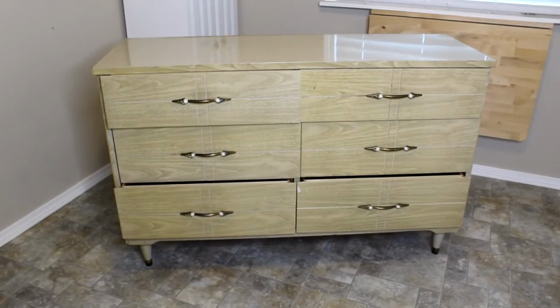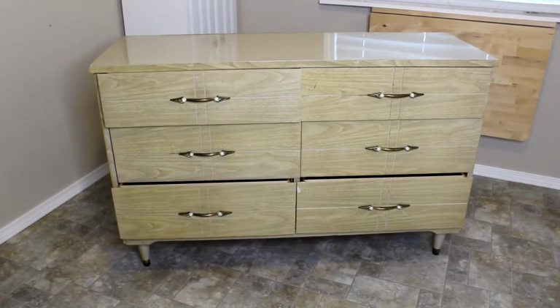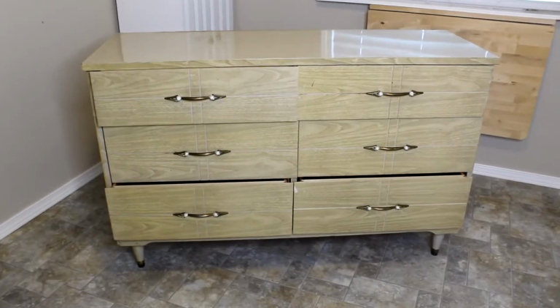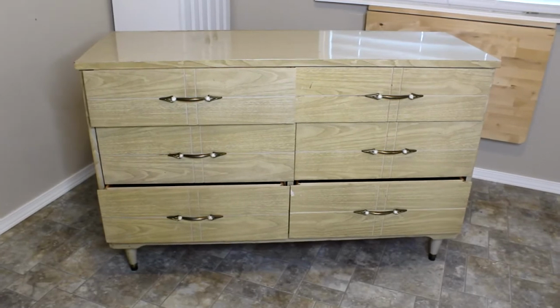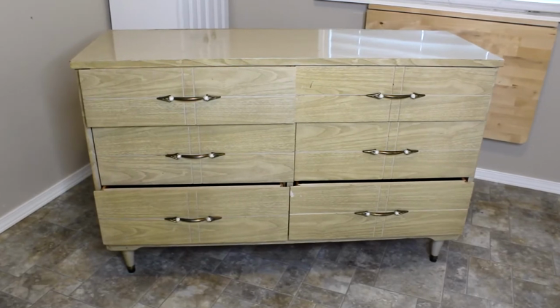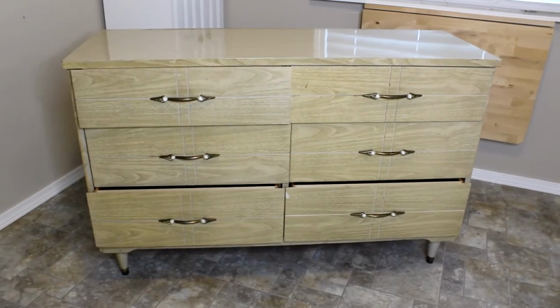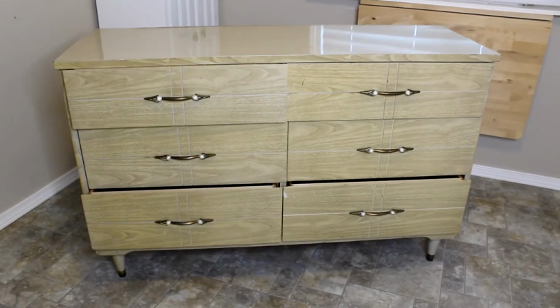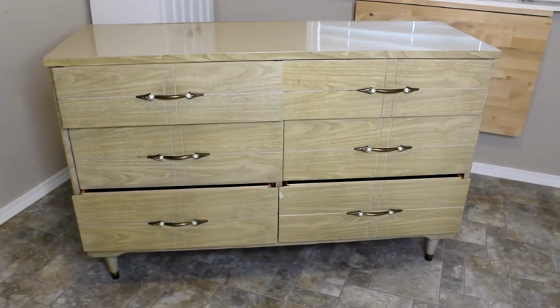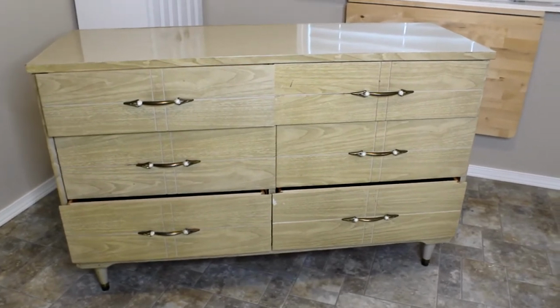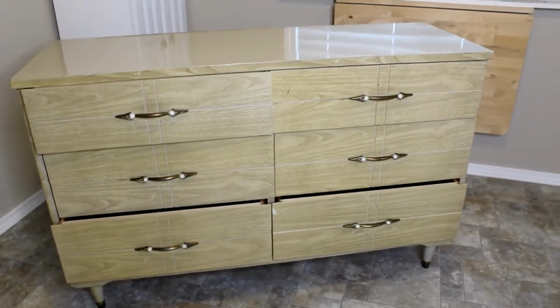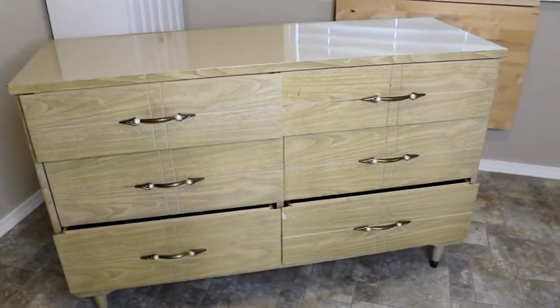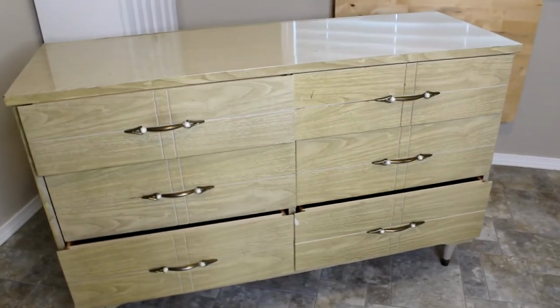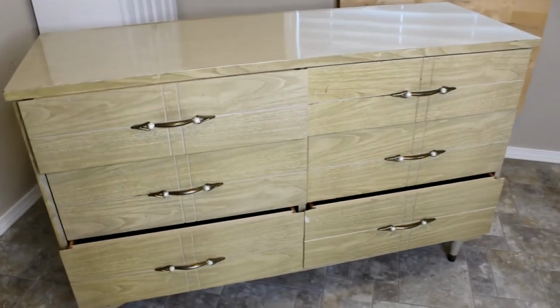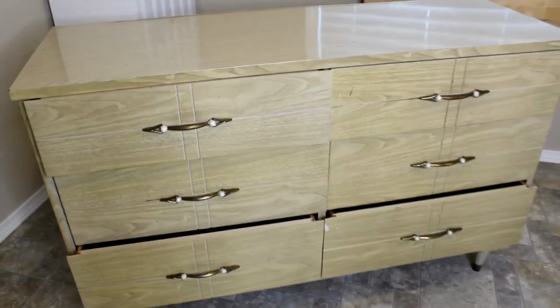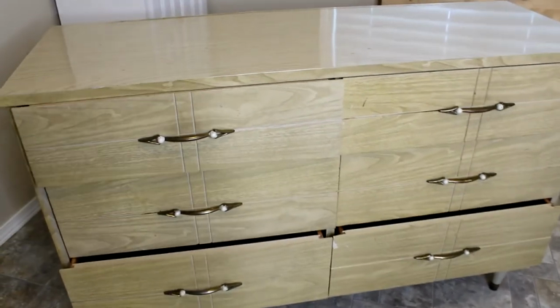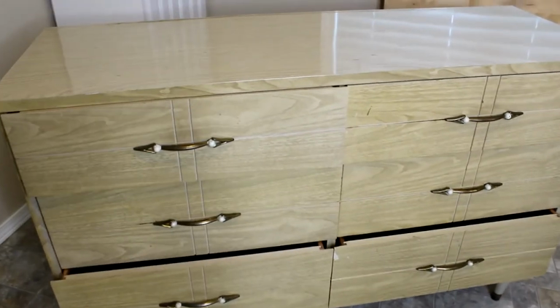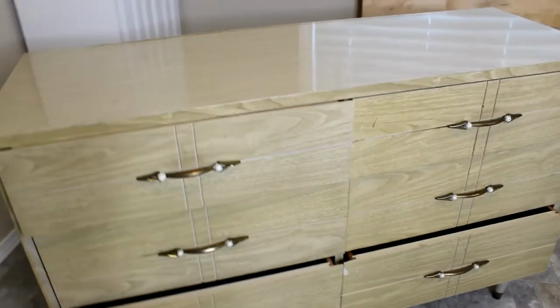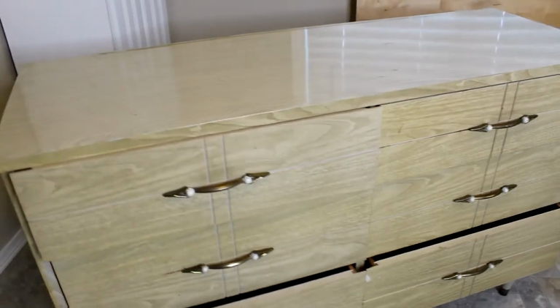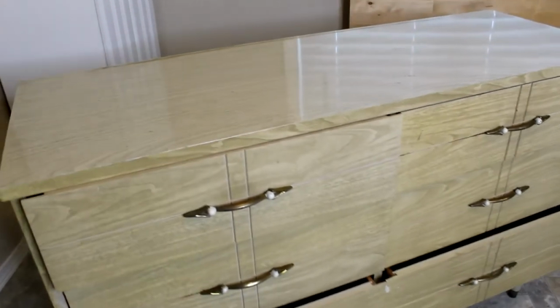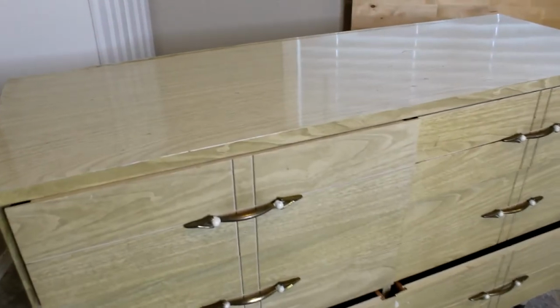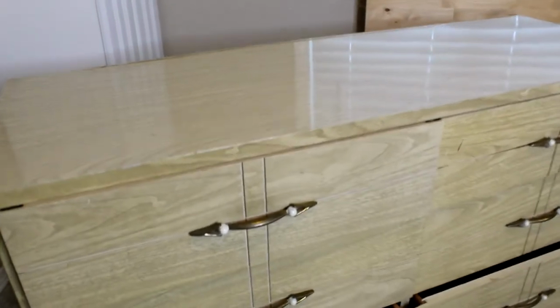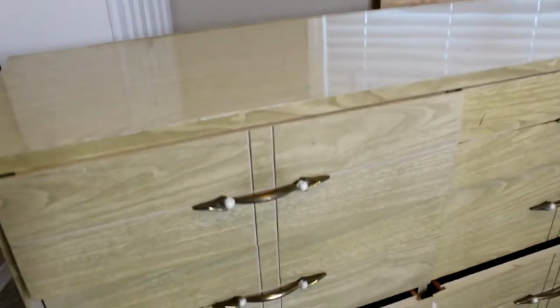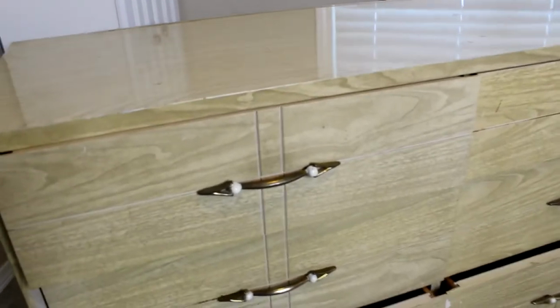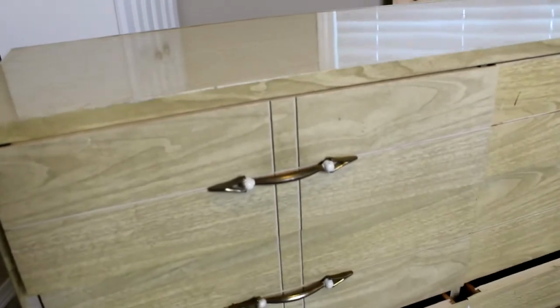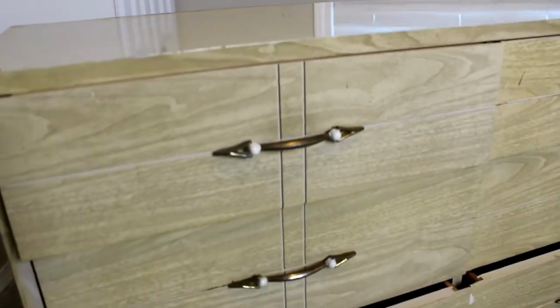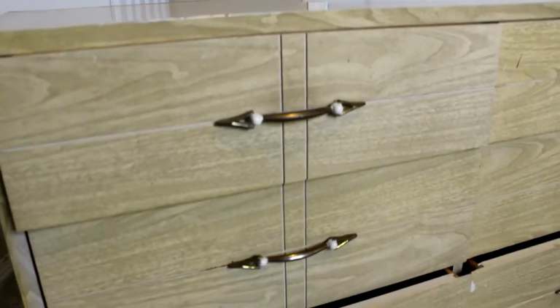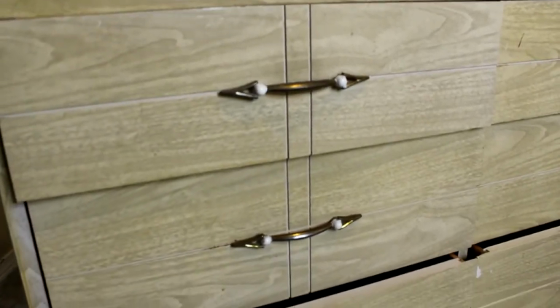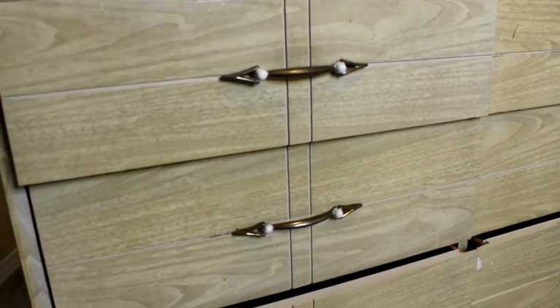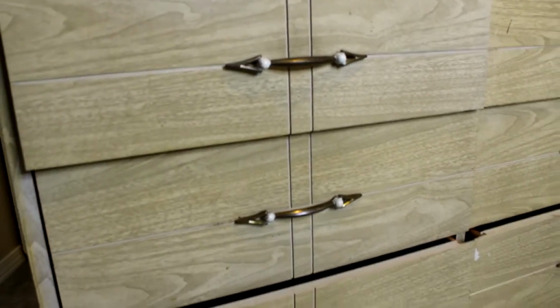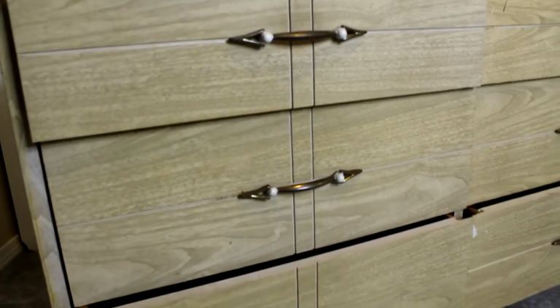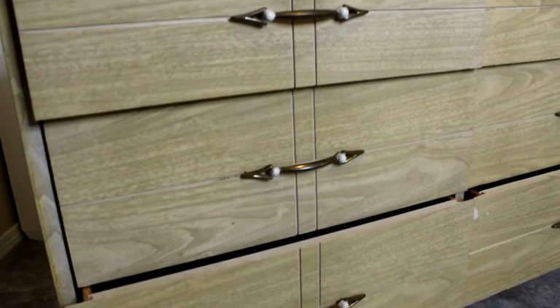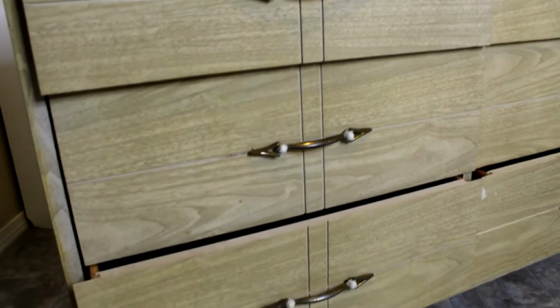This is the piece I'll be working on today. I believe it's from the 1970s. It is a mid-century modern low boy dresser. It is in decent condition and I will be cleaning up that hardware so I can reuse it.